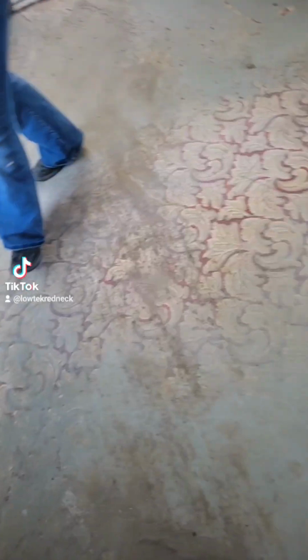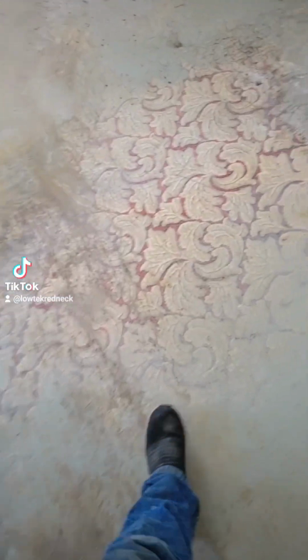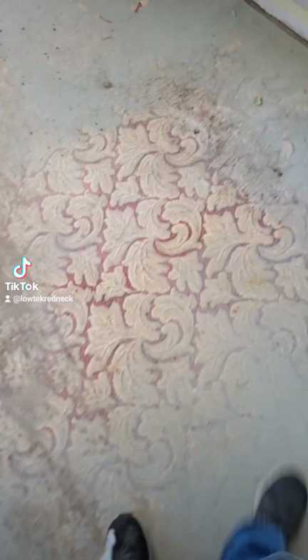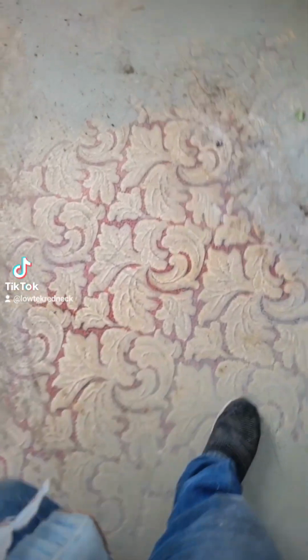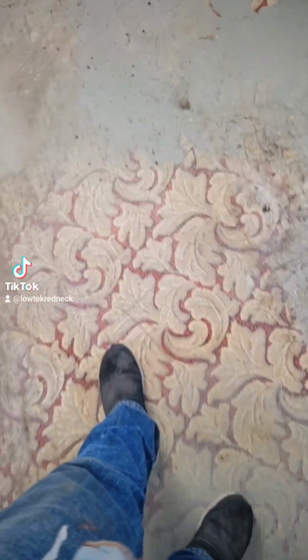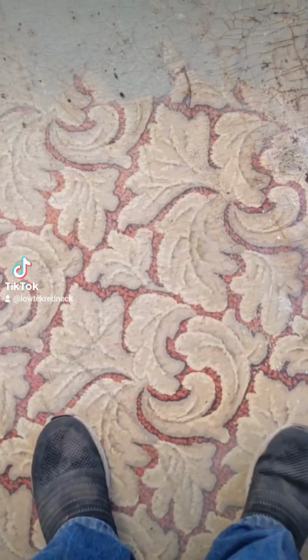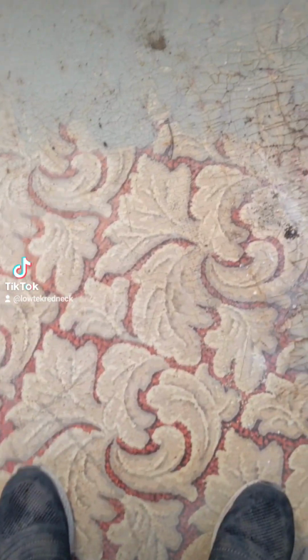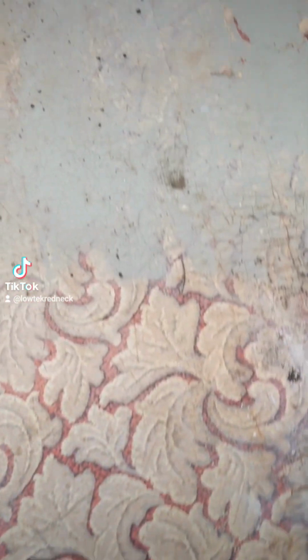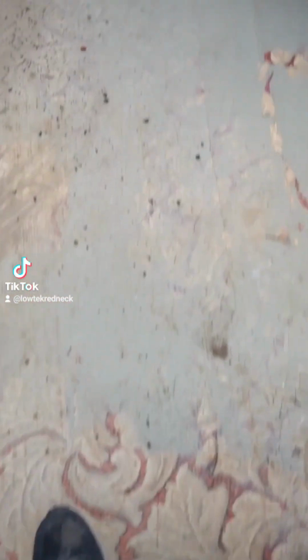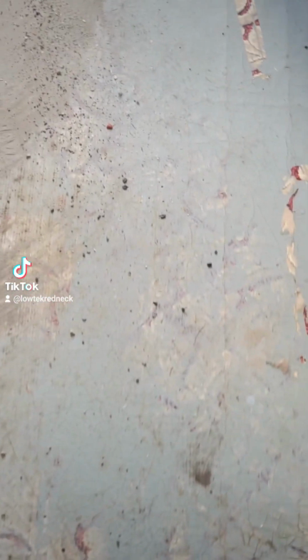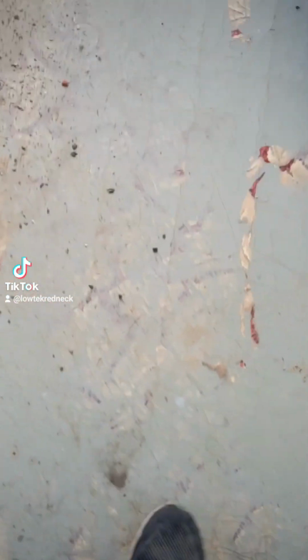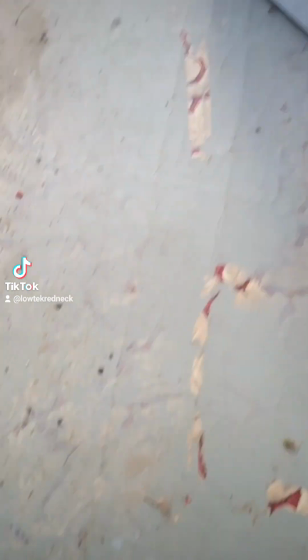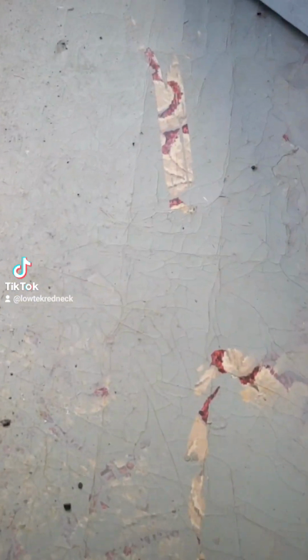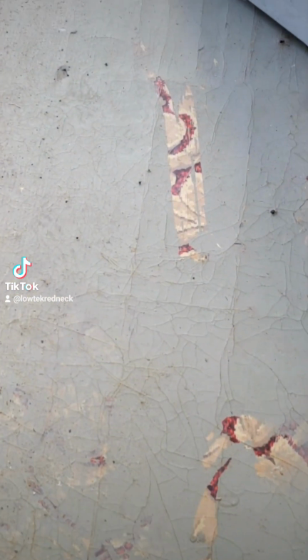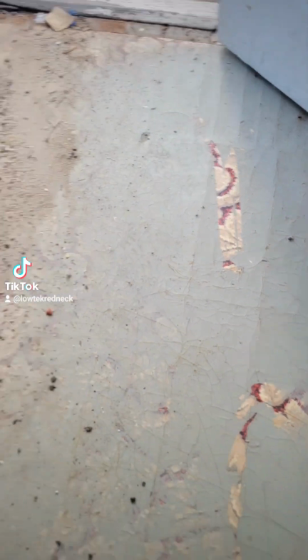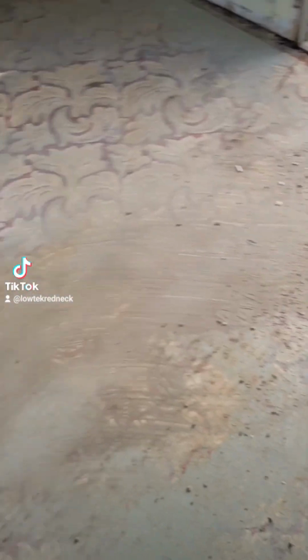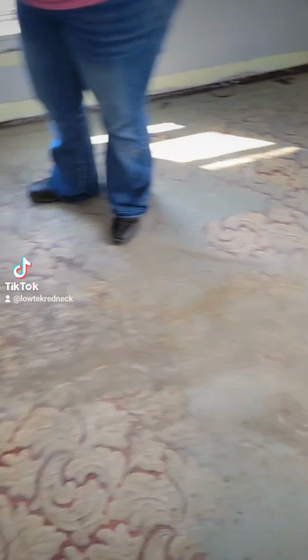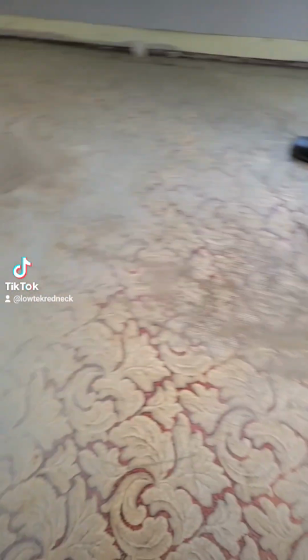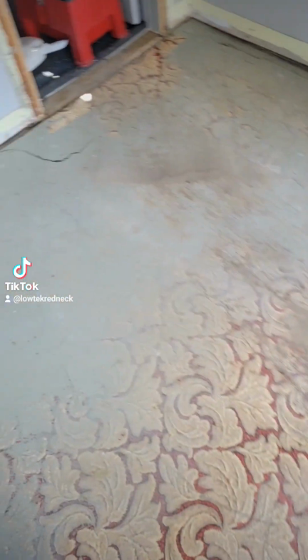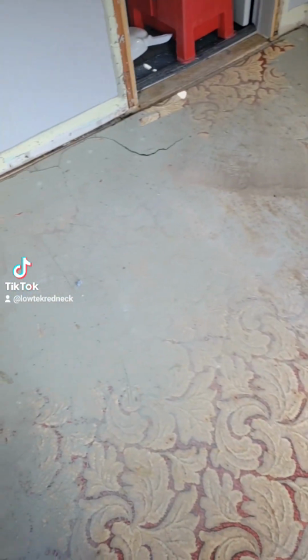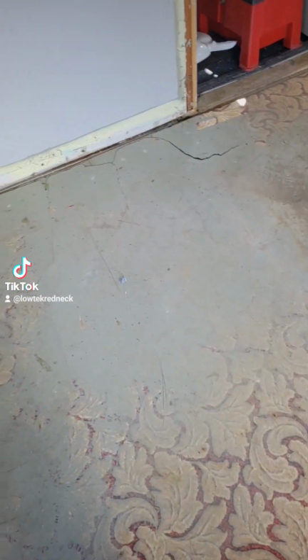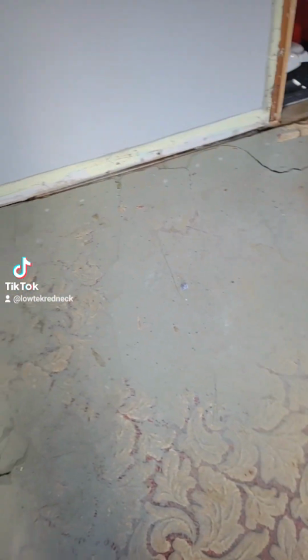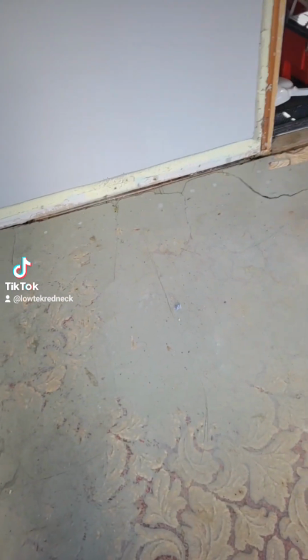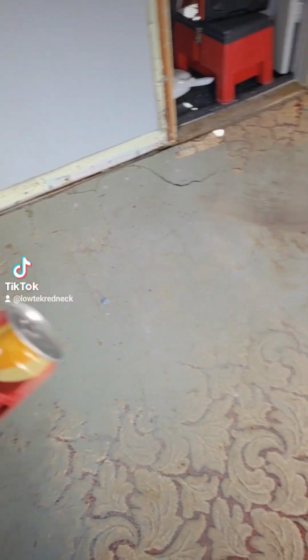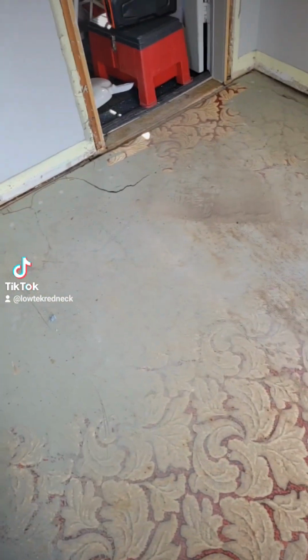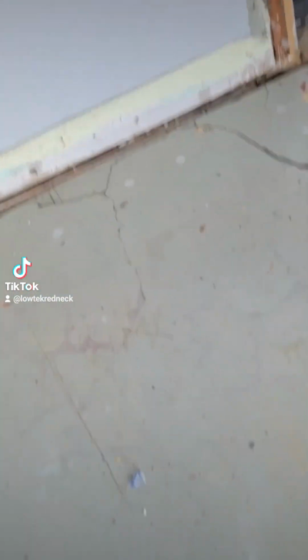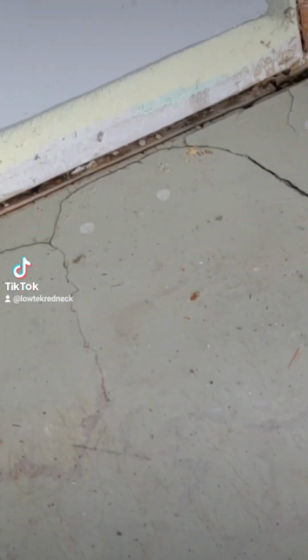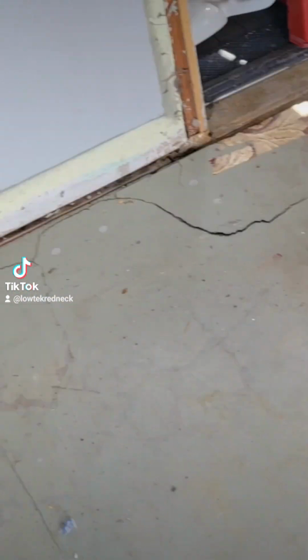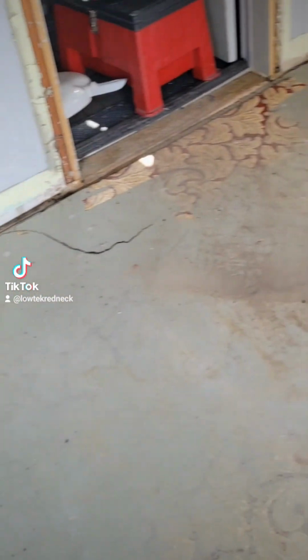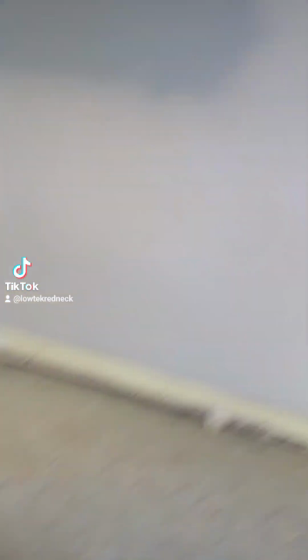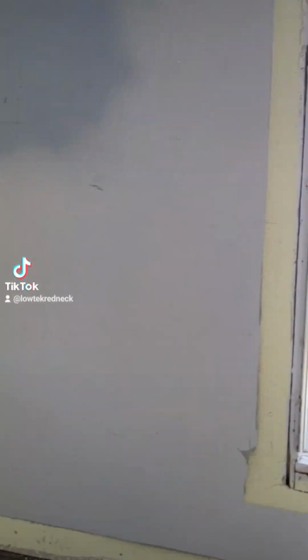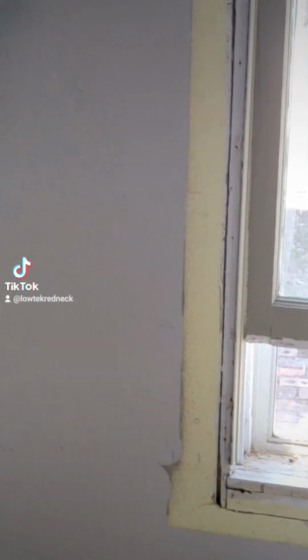Man, I bet this linoleum was pretty cool looking when it was brand new. It's been here so long you can see the wood underneath of it. And for some reason they decided to paint over it at some point — like they painted this whole porch that color, because it's underneath everything we find.